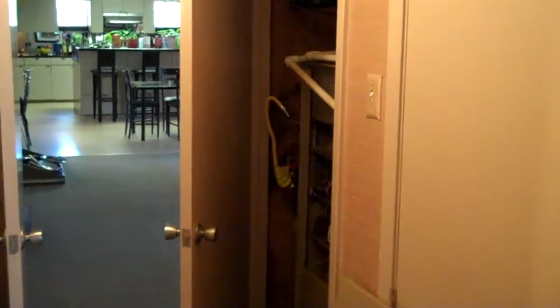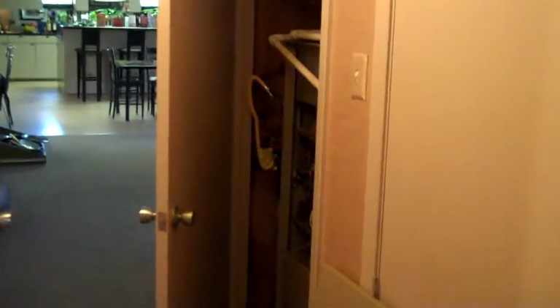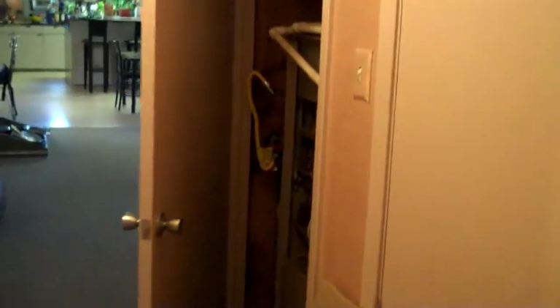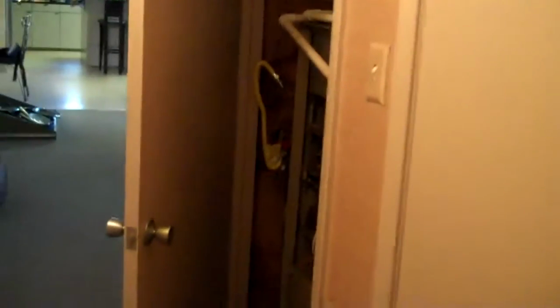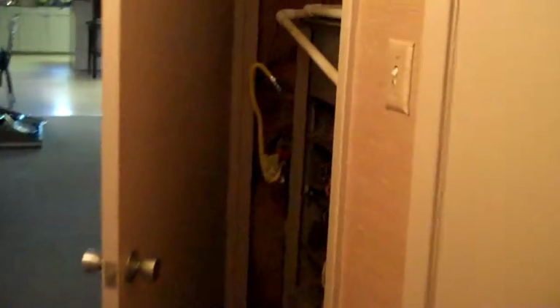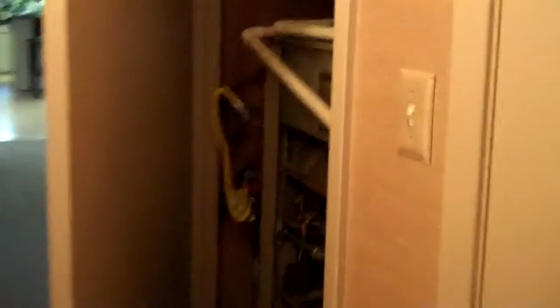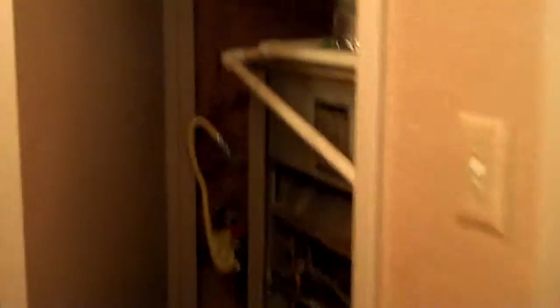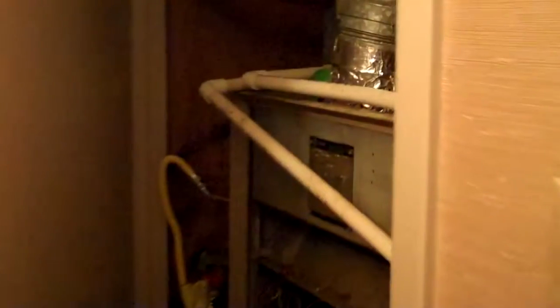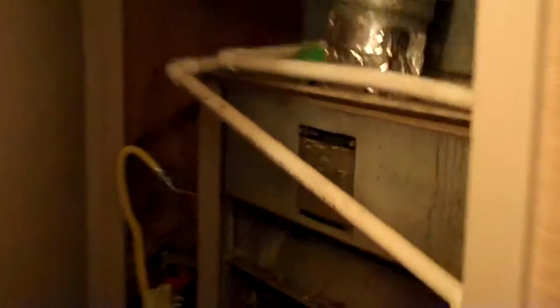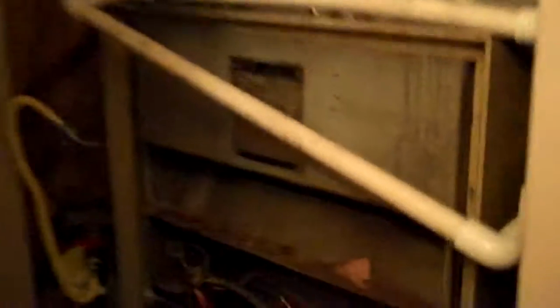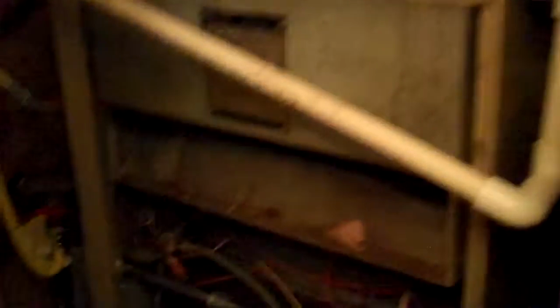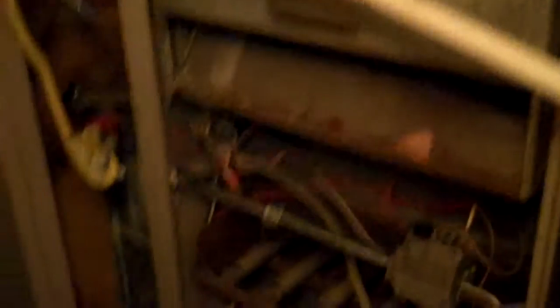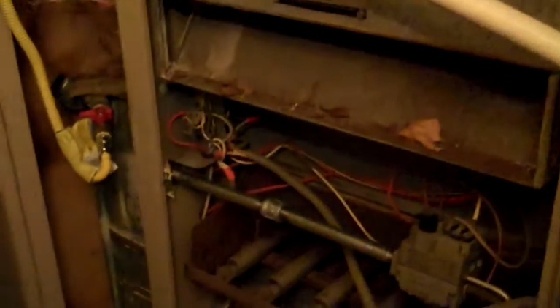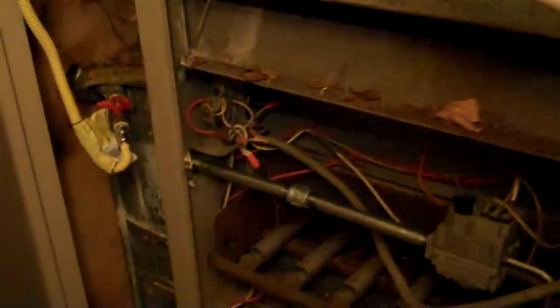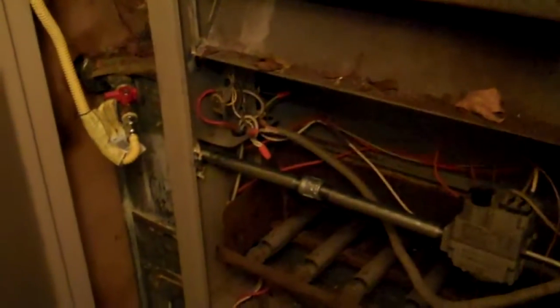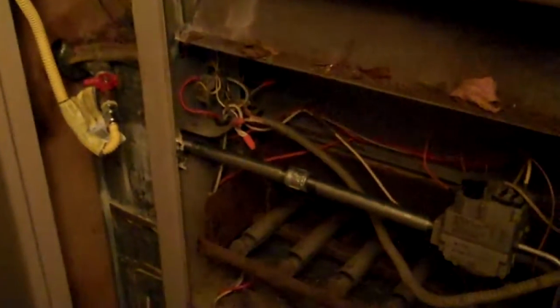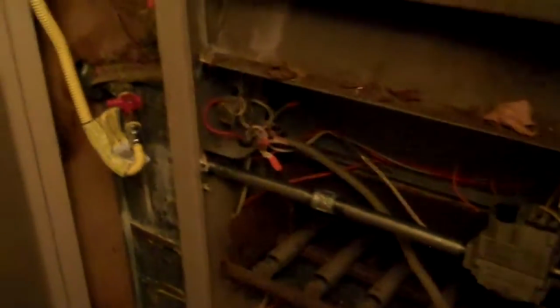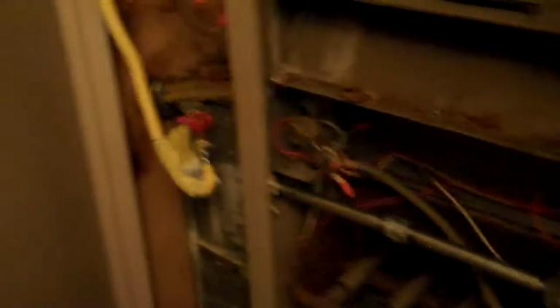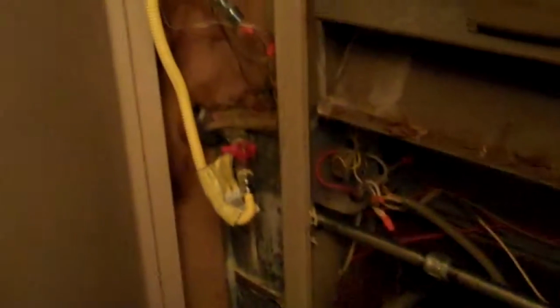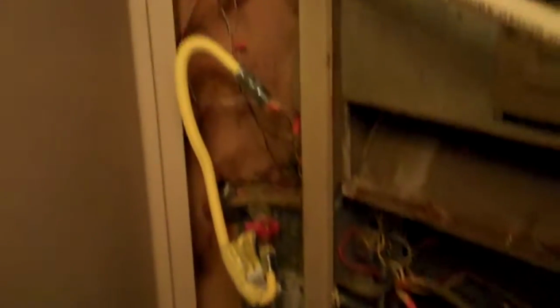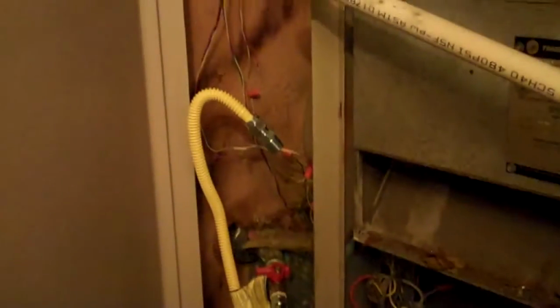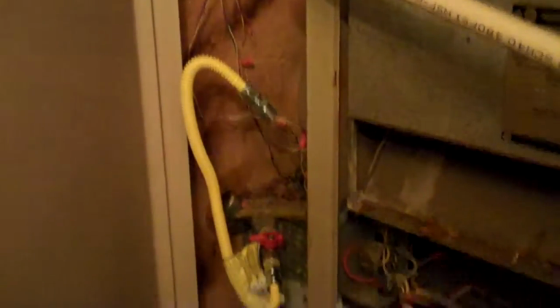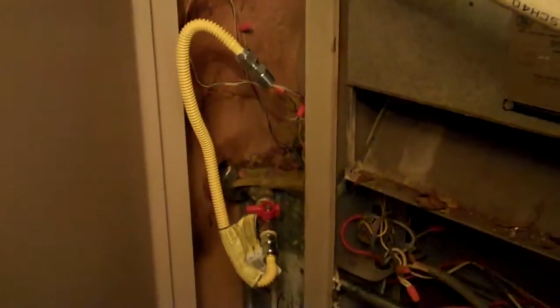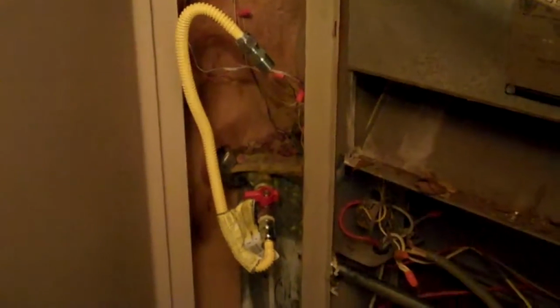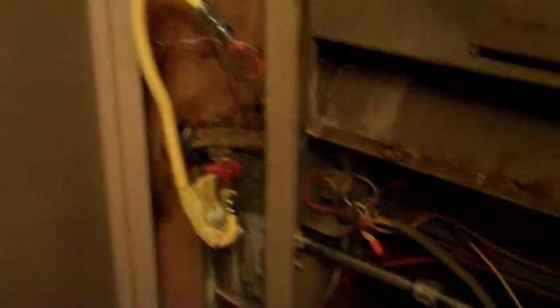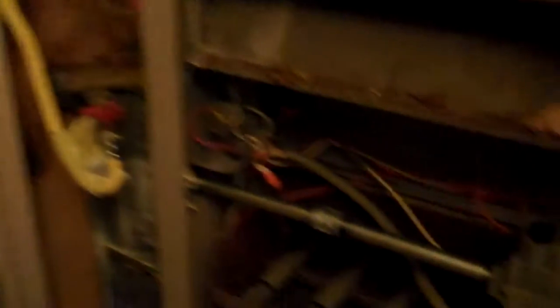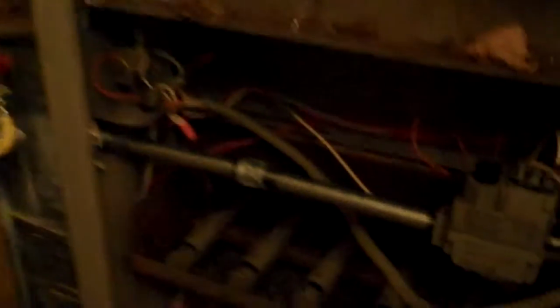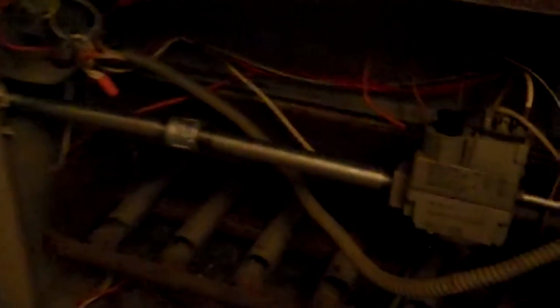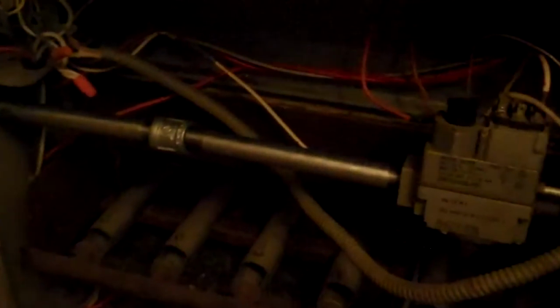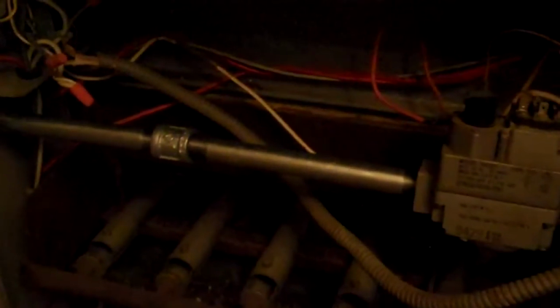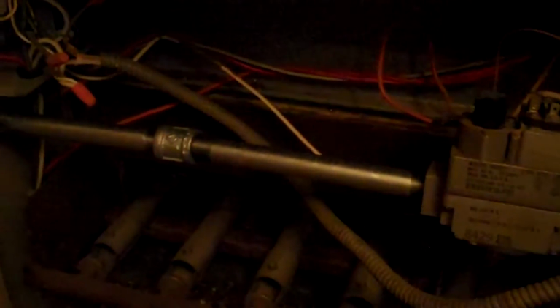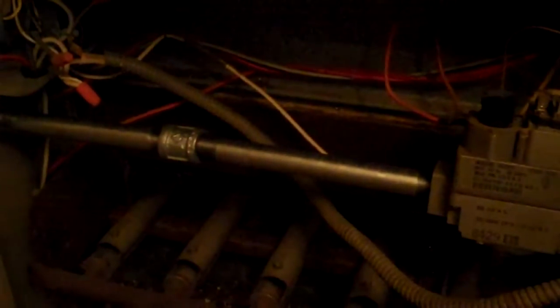This is the main heater, and the gas hookup did not meet regulations, so a whole new valve and line had to be put in with the solid straight line there.